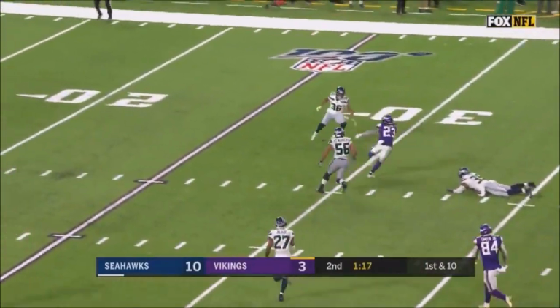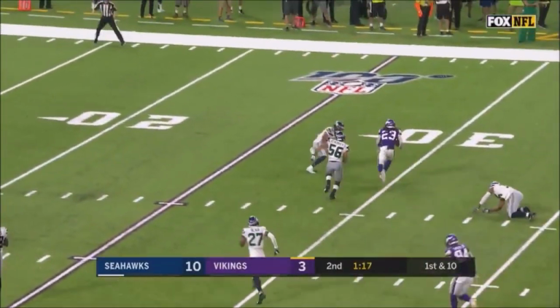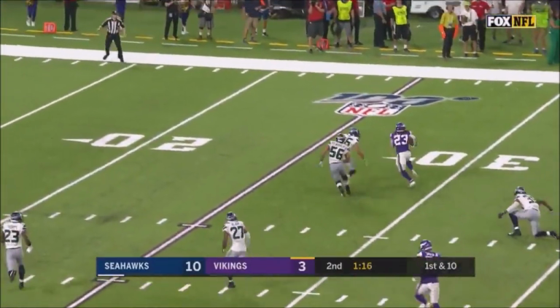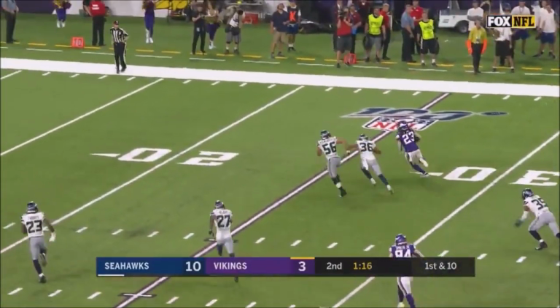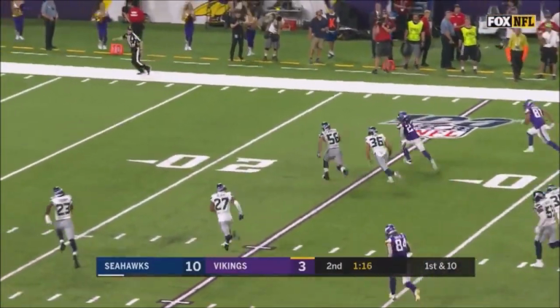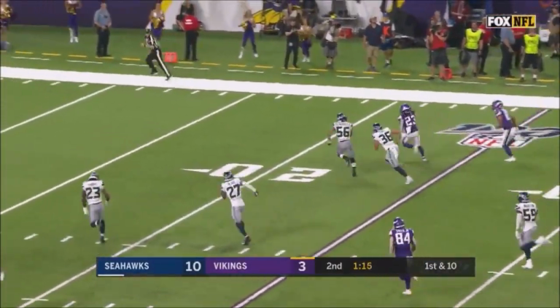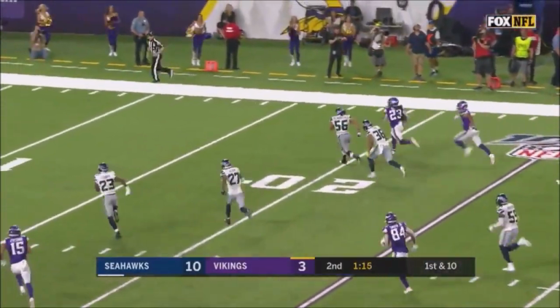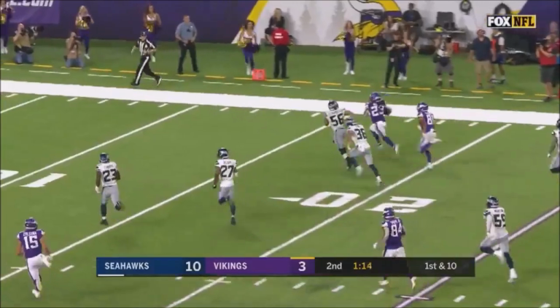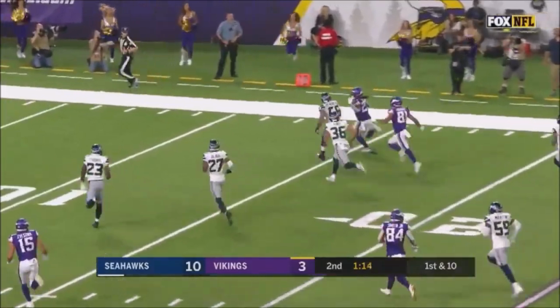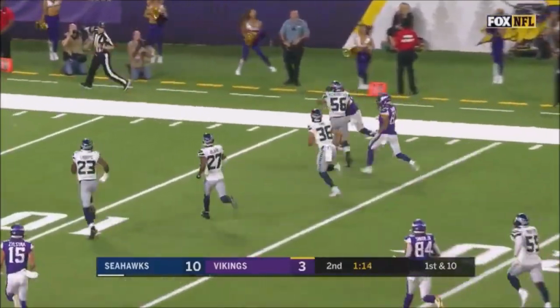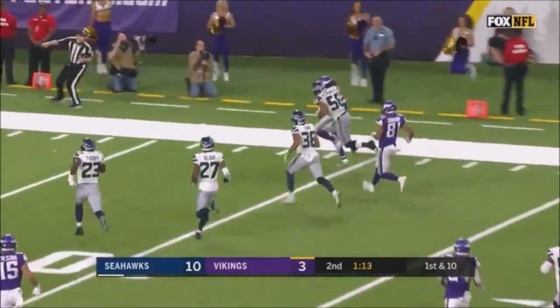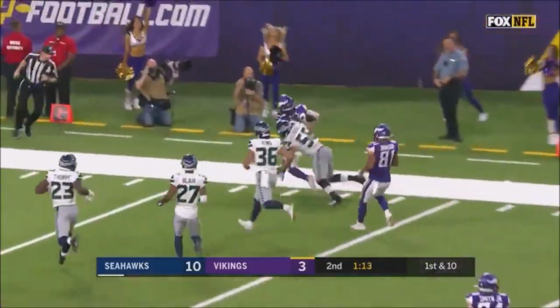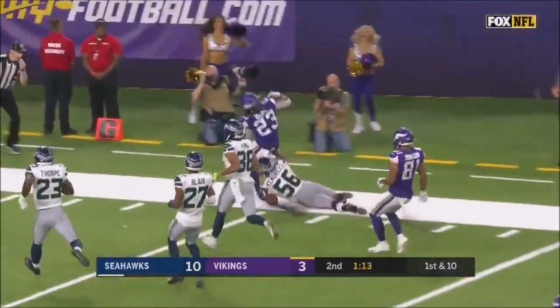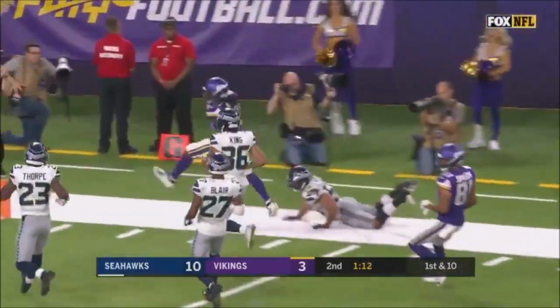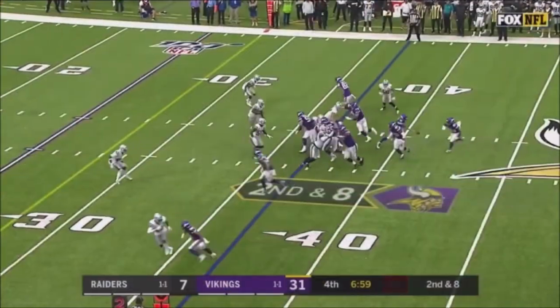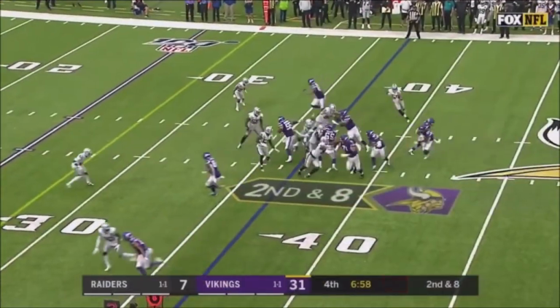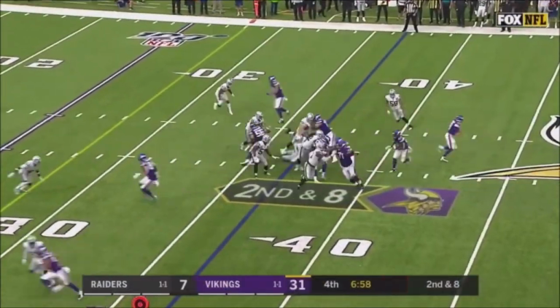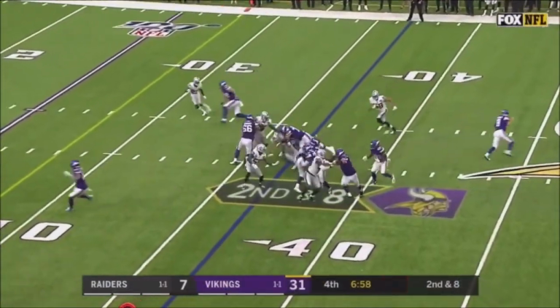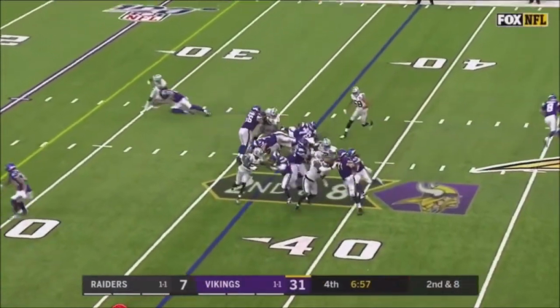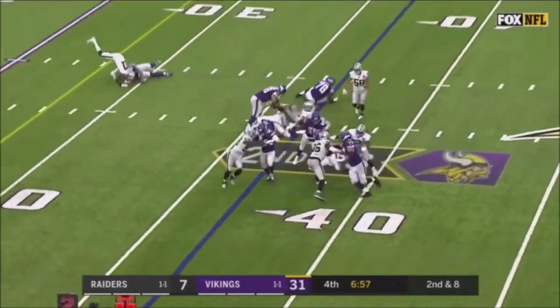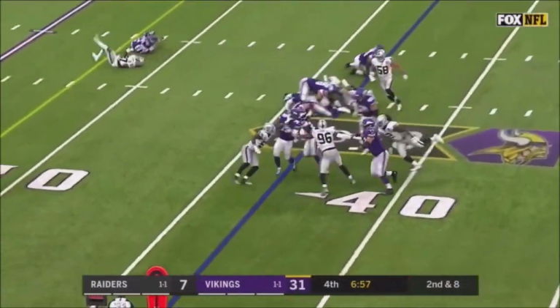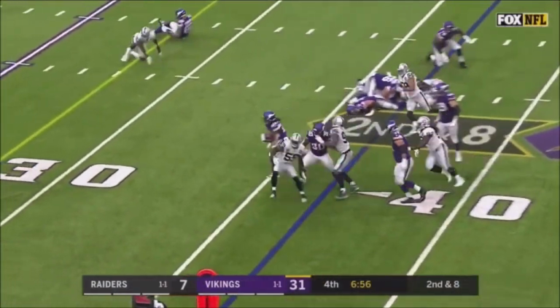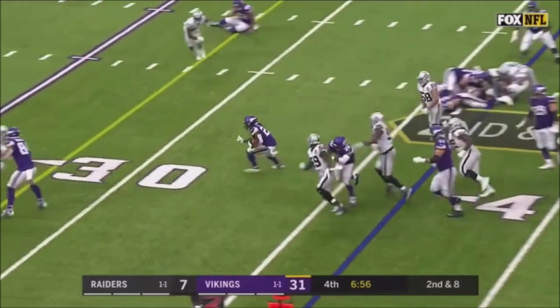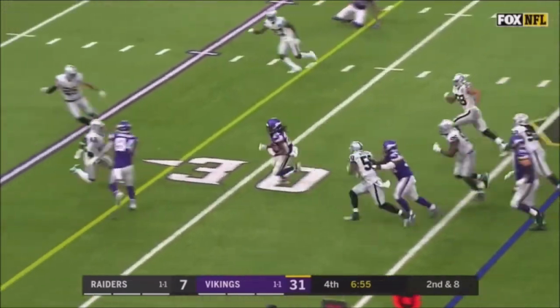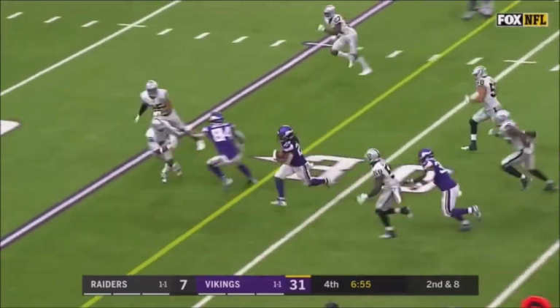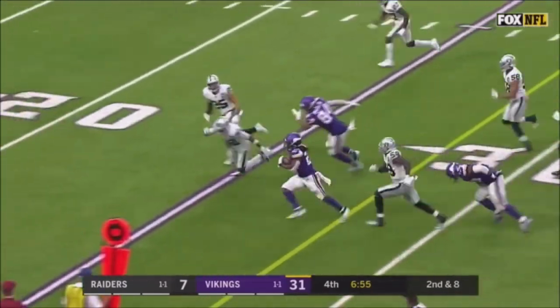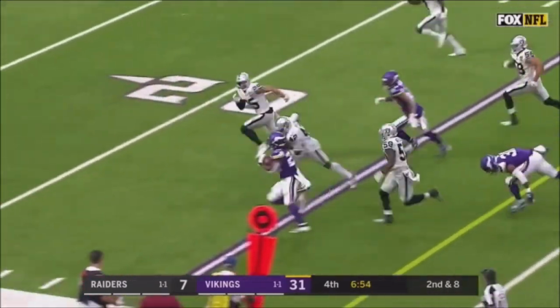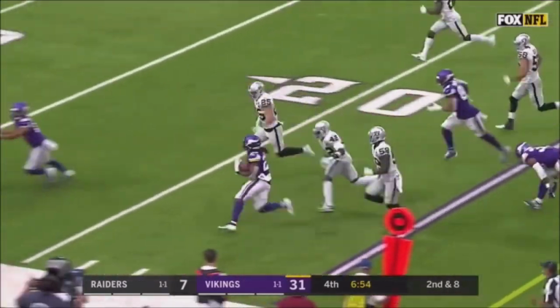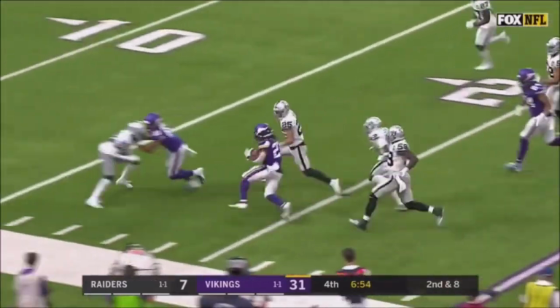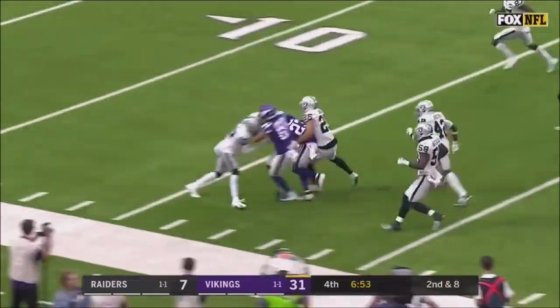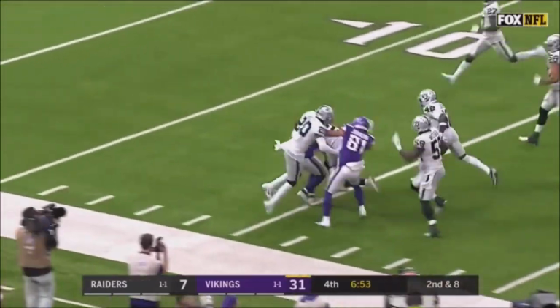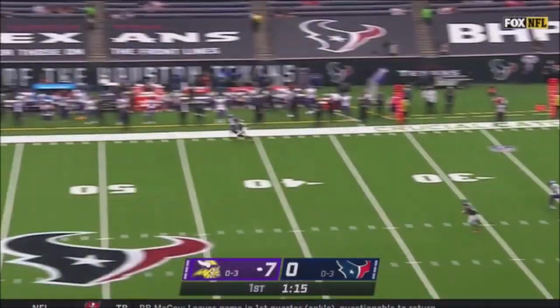It's to Boone. Breaks the tackle. And another, to the outside. And it's Boone. Here's Boone again. And Boone breaks the tackle, gets a first down inside the...